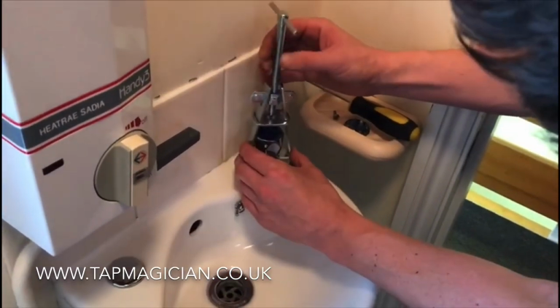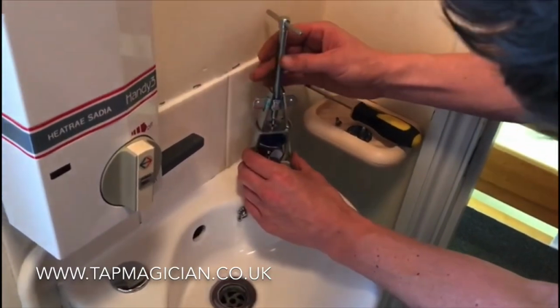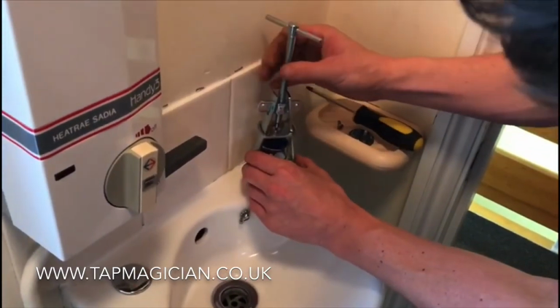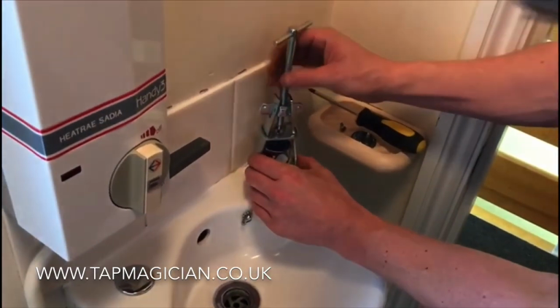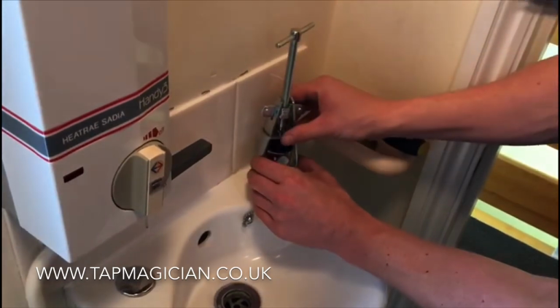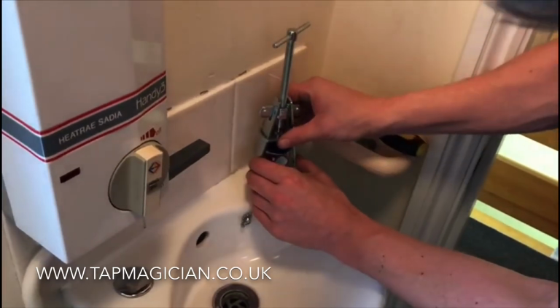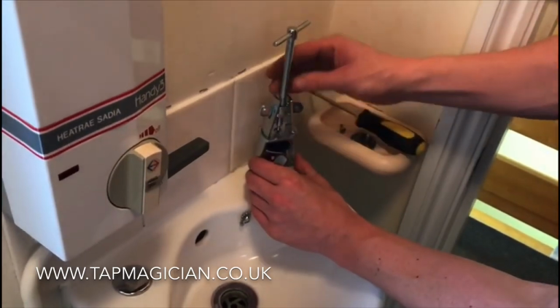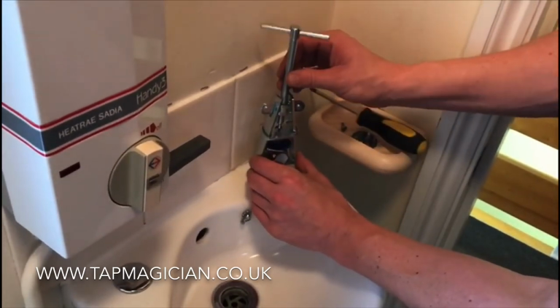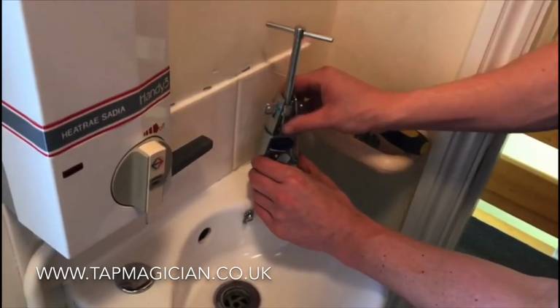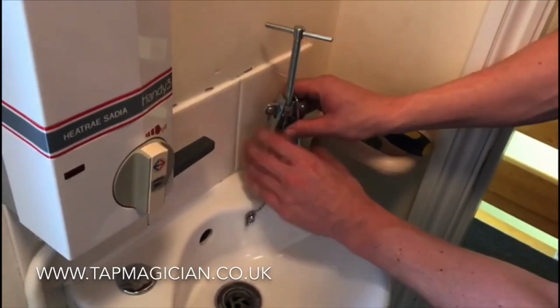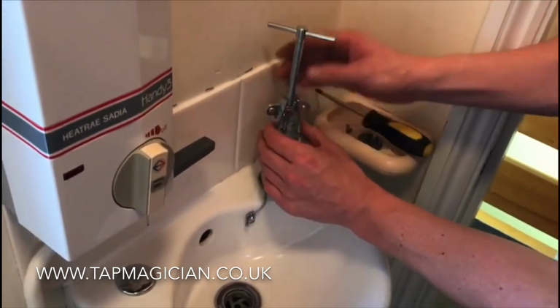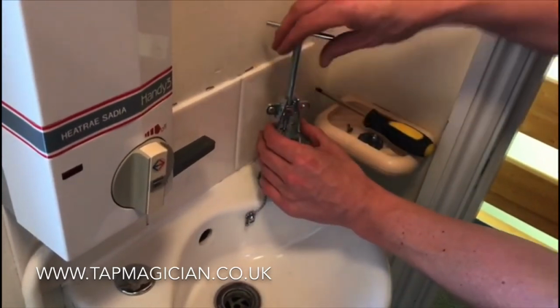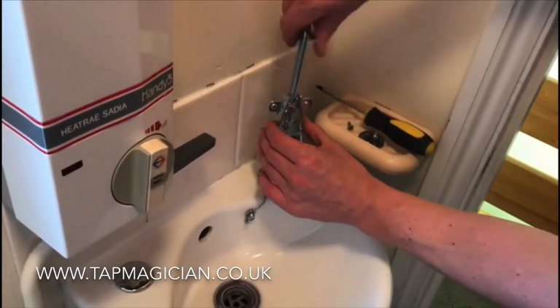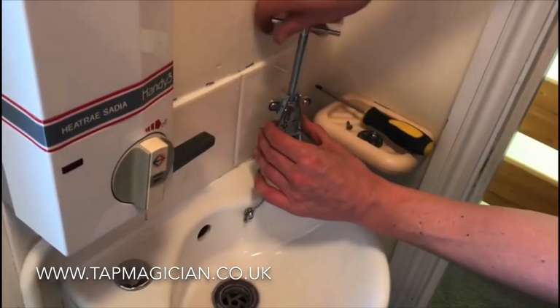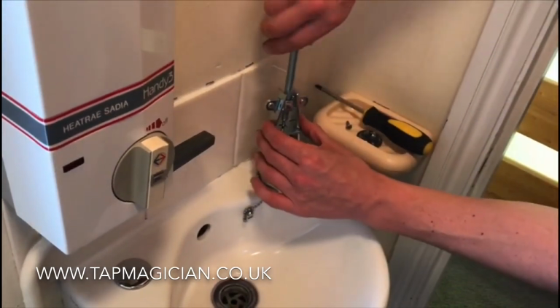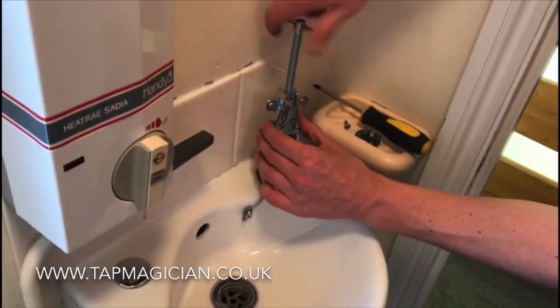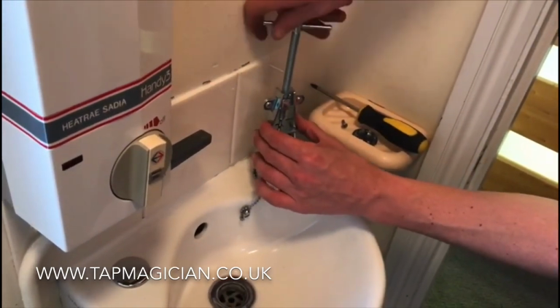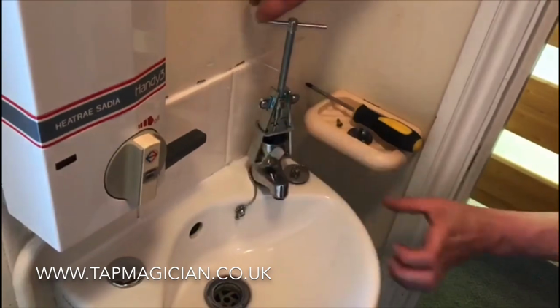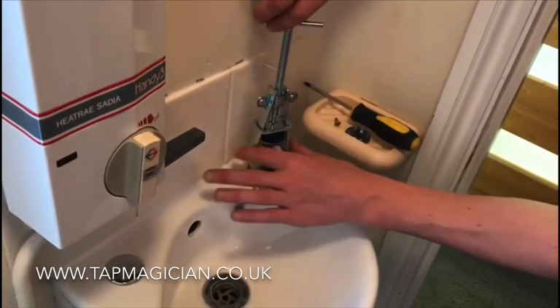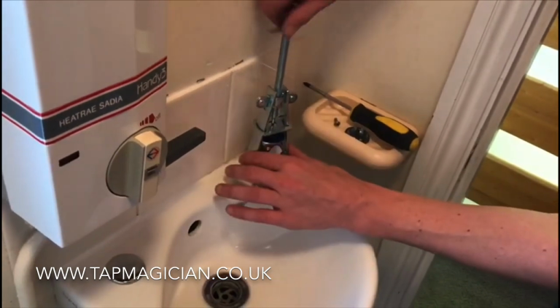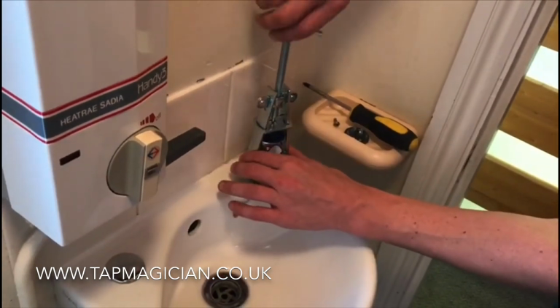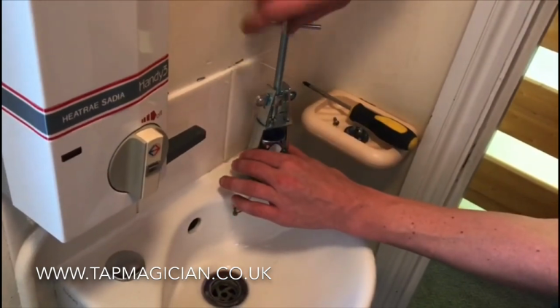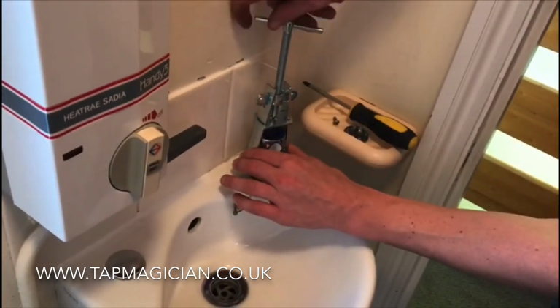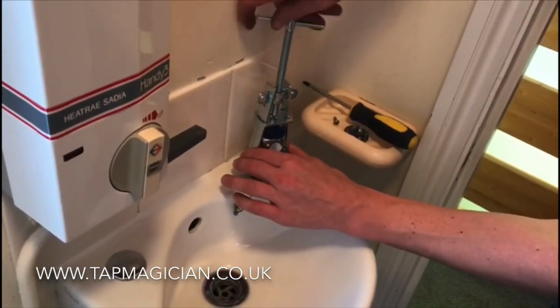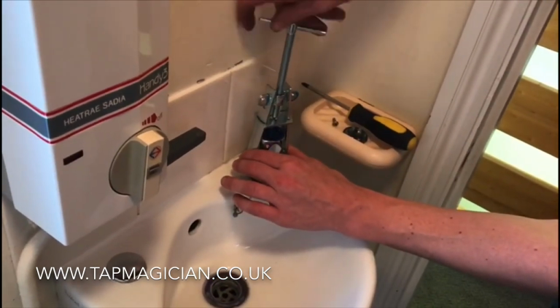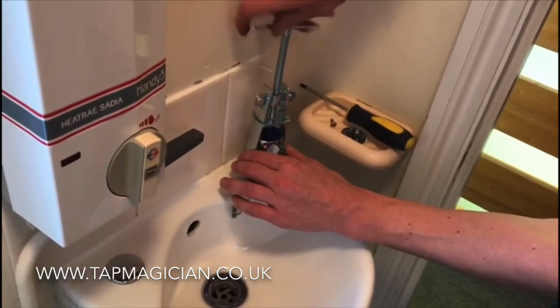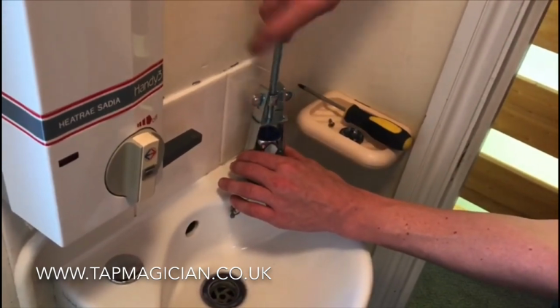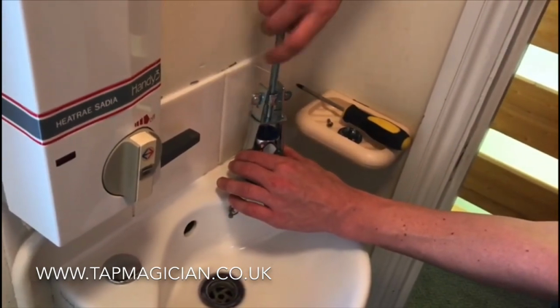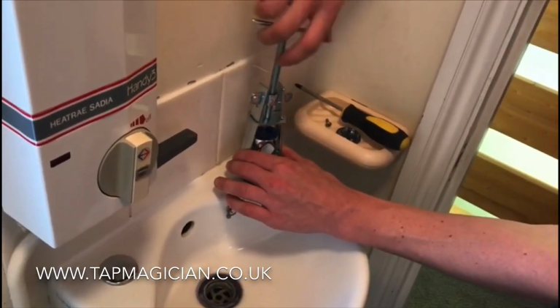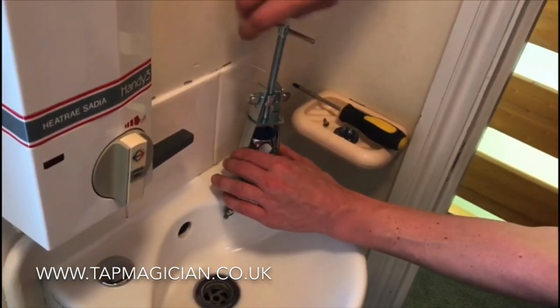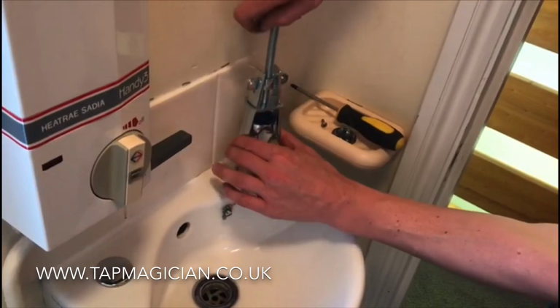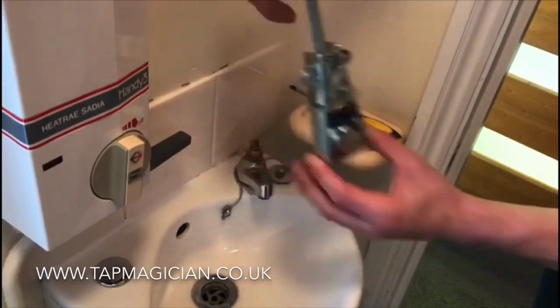And then we have it. Make sure the jaws are down and make sure that retaining piece is down, and then simply turn to remove the handle.